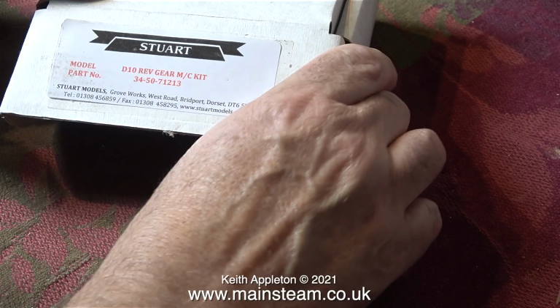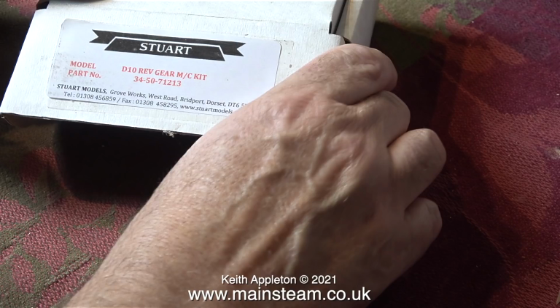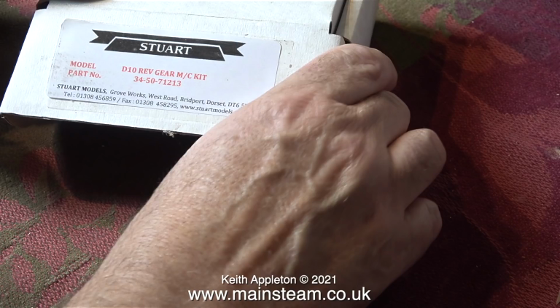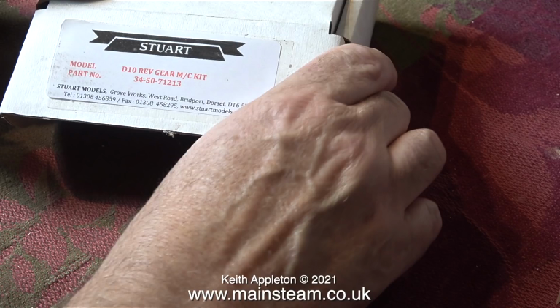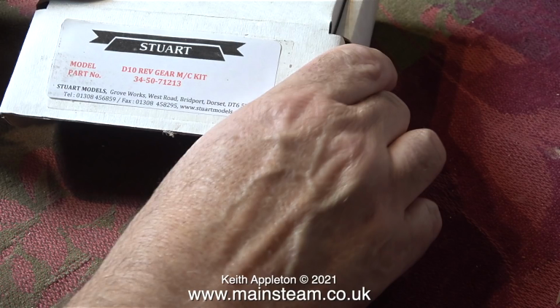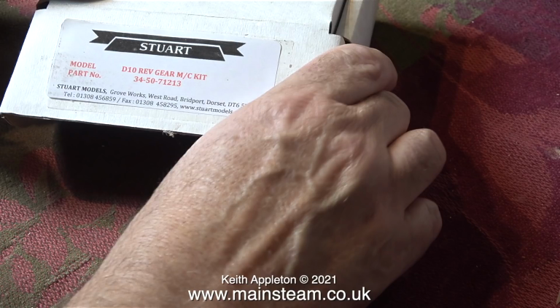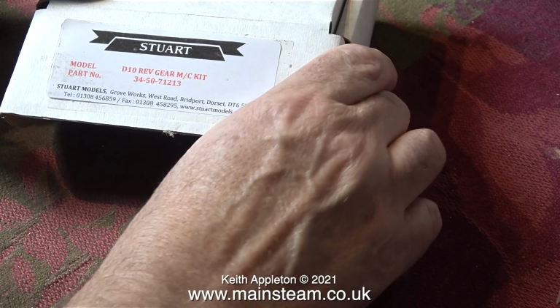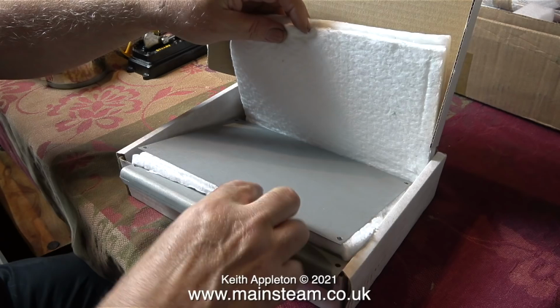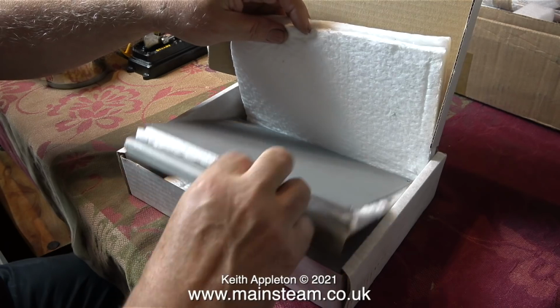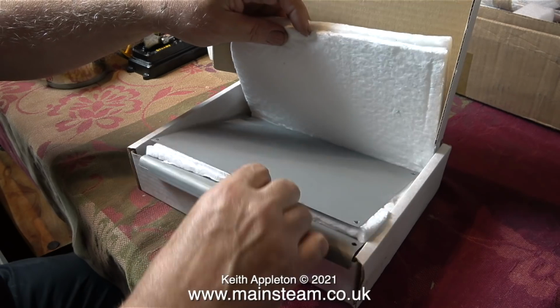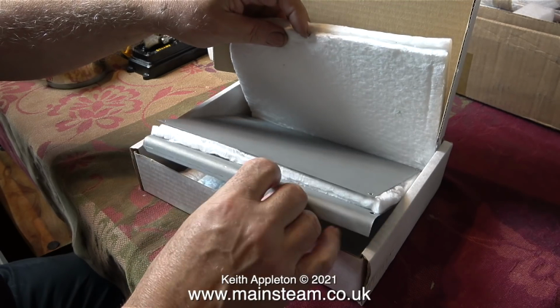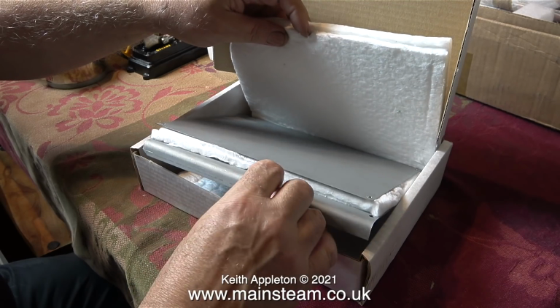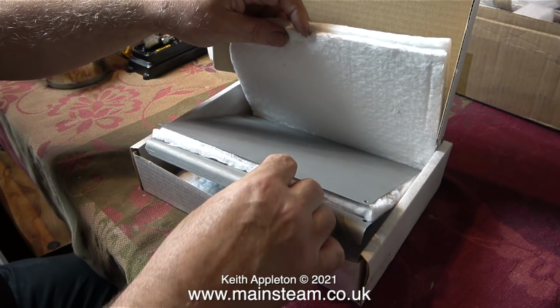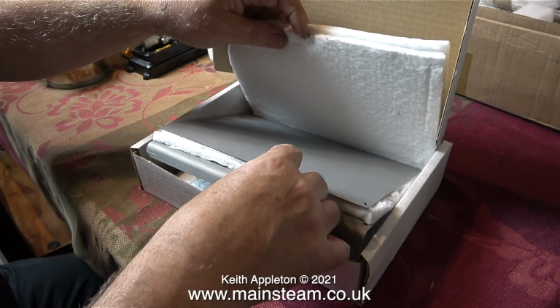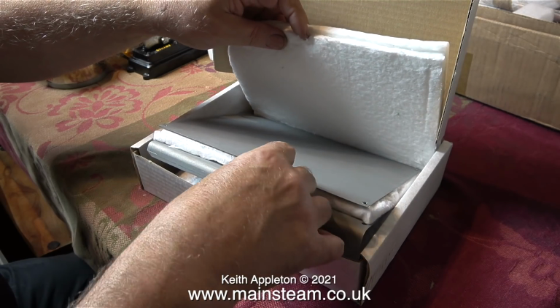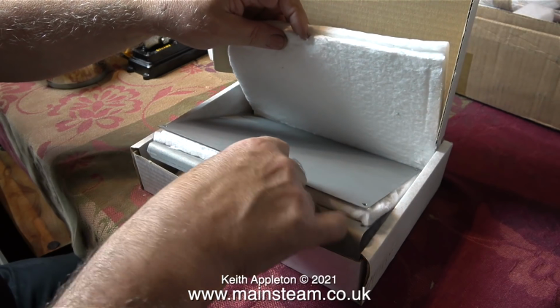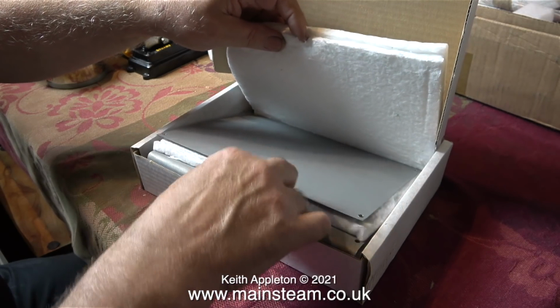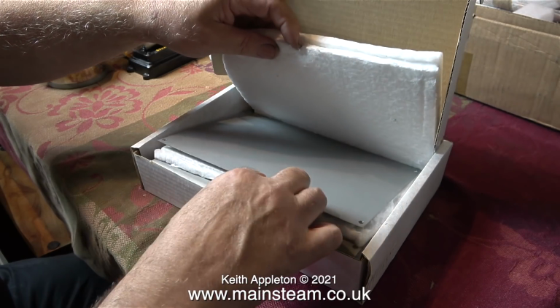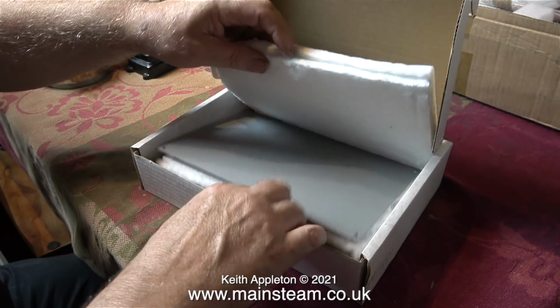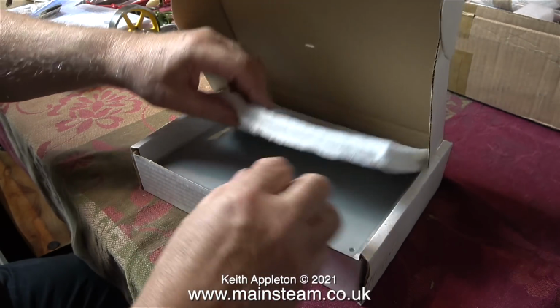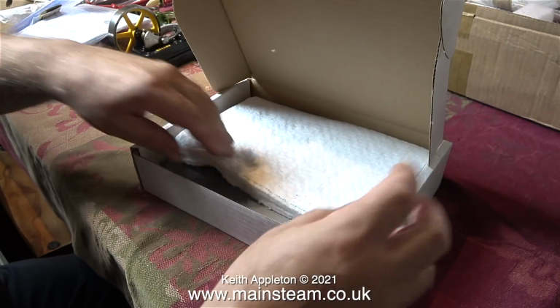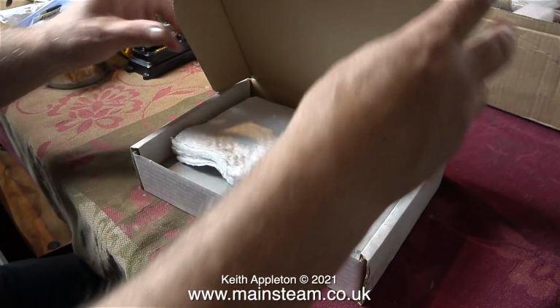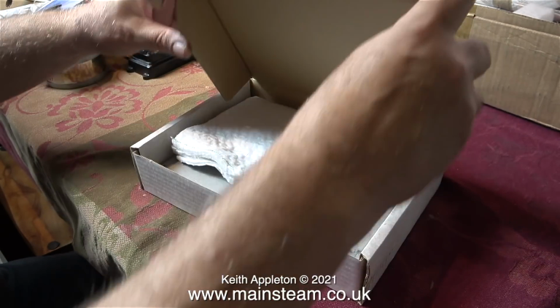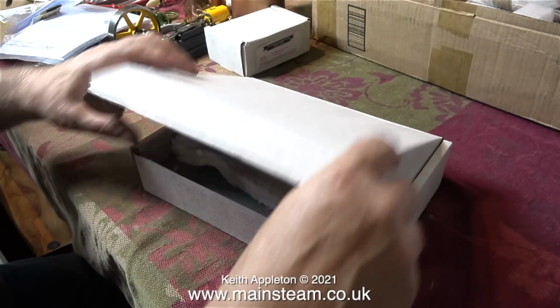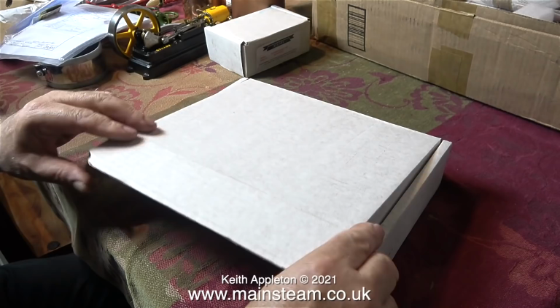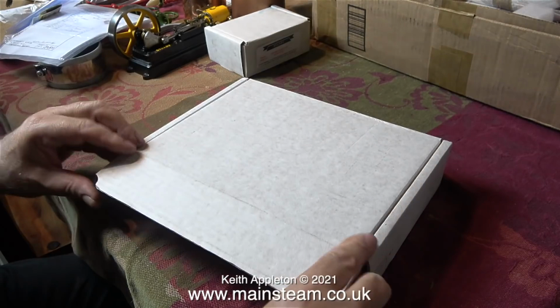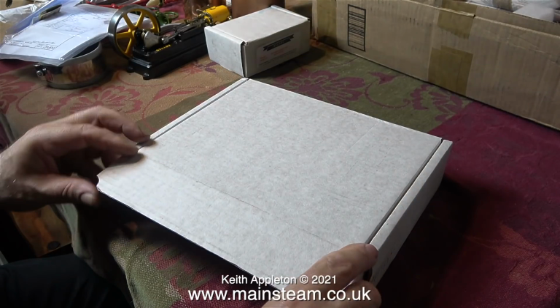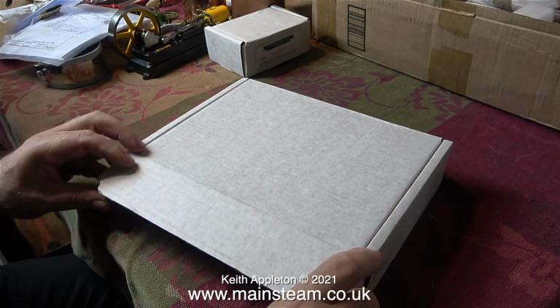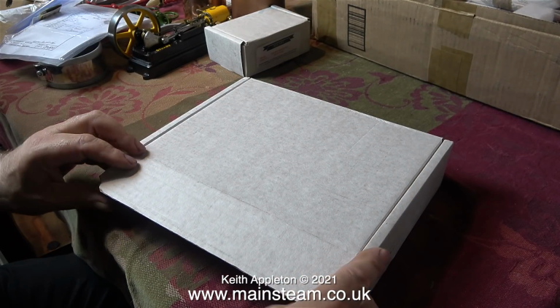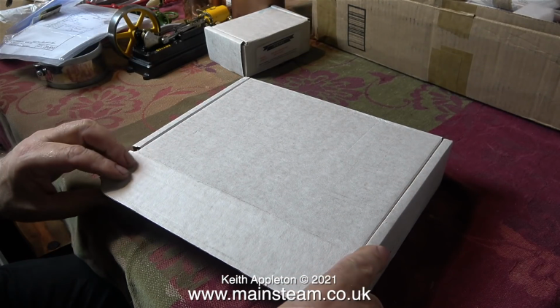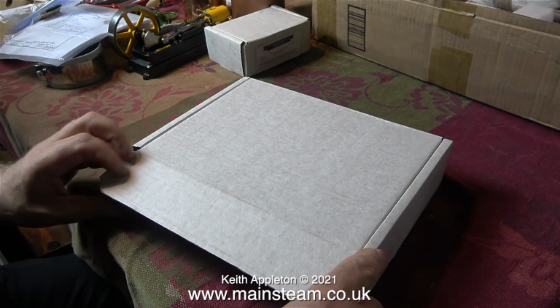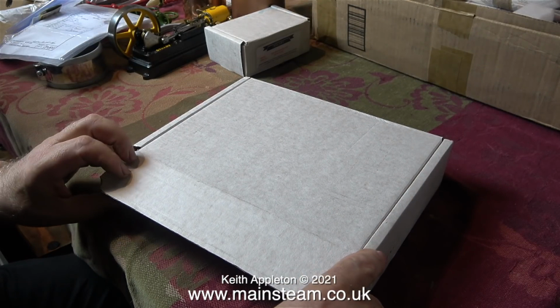One of the 504 boilers is a brand new one from Stuart Models, and I do believe that these are the side plates and the thermal insulation to fit it.